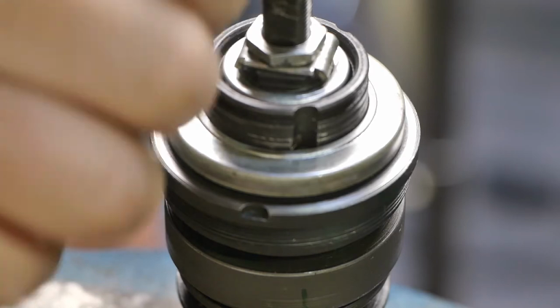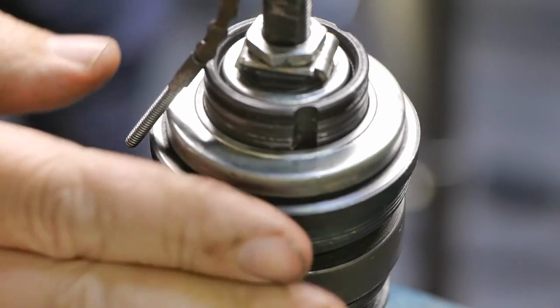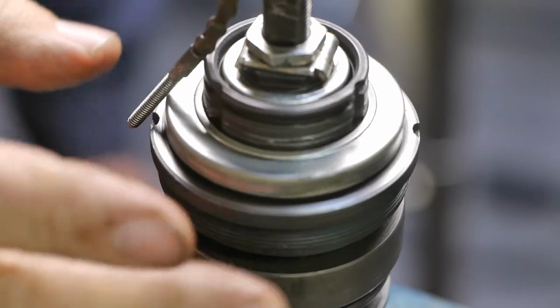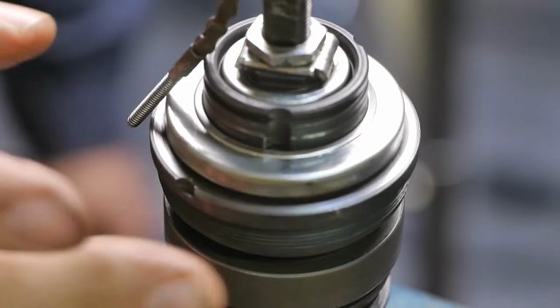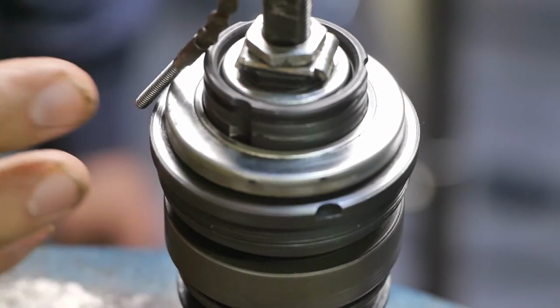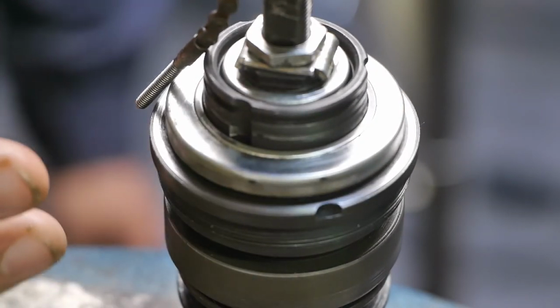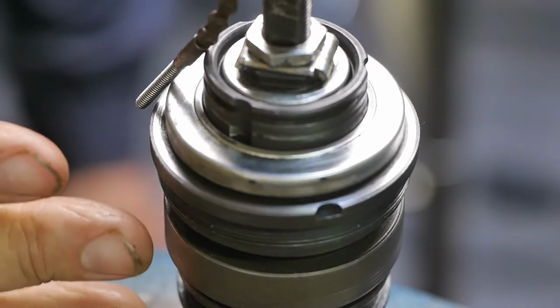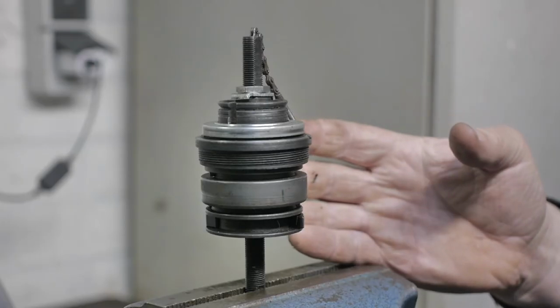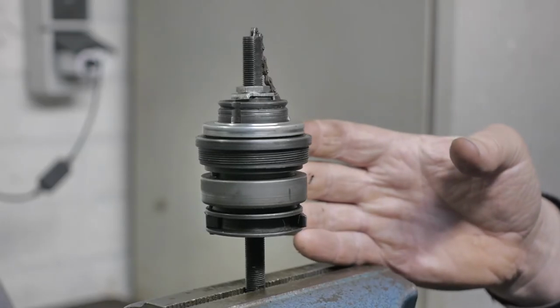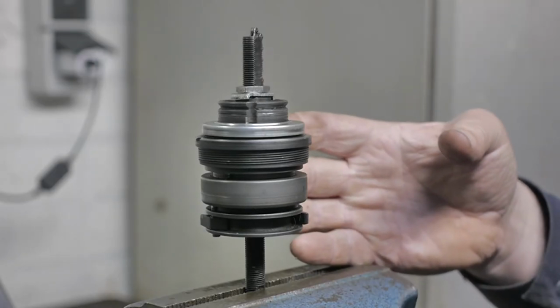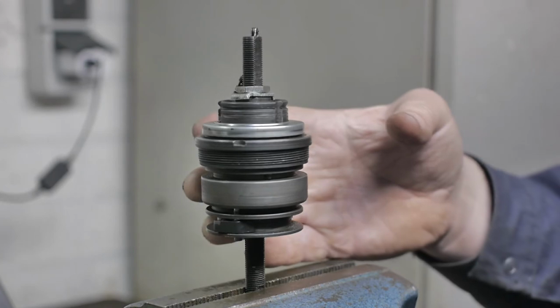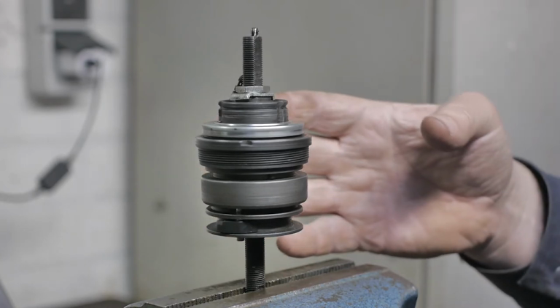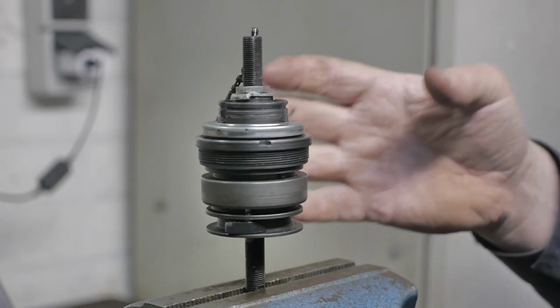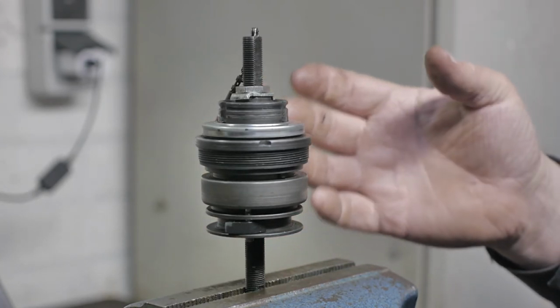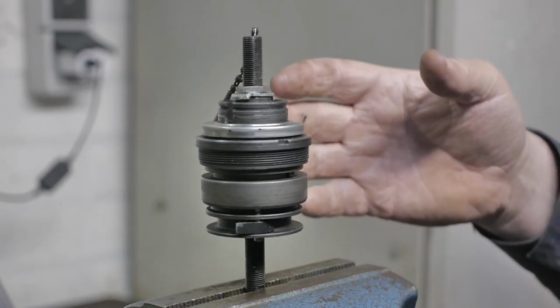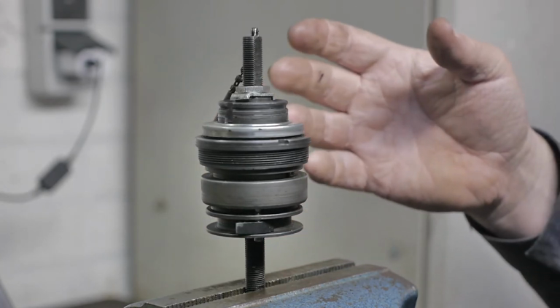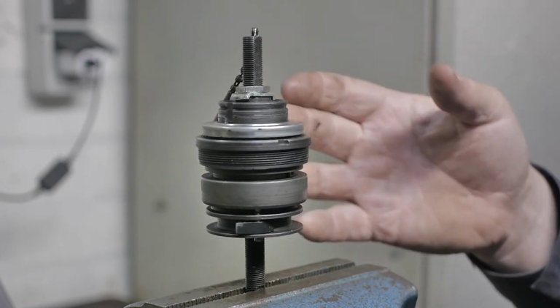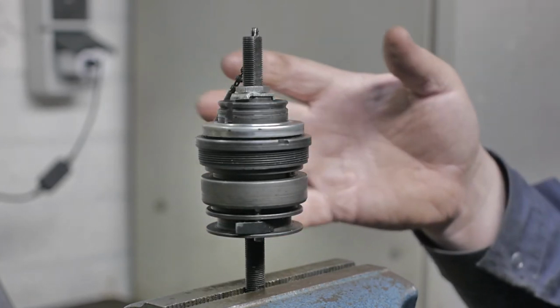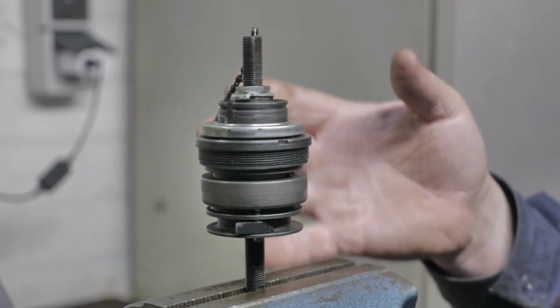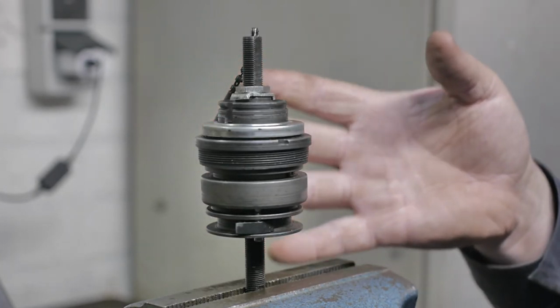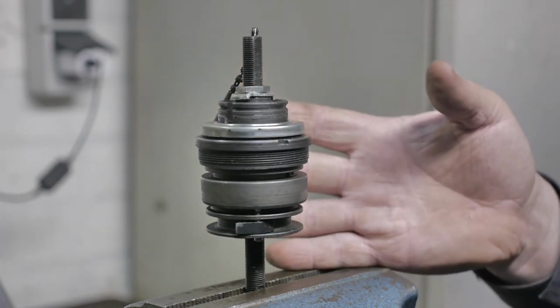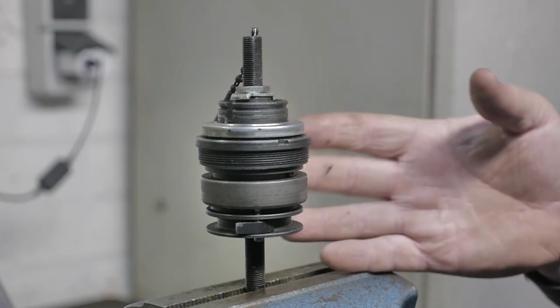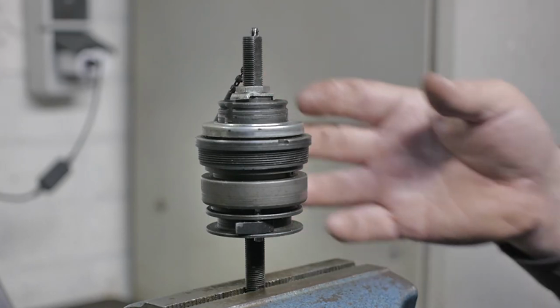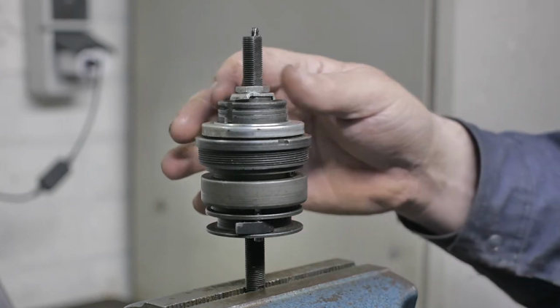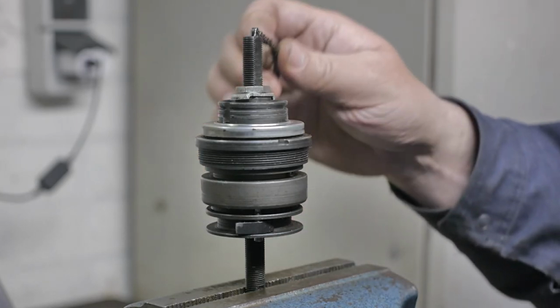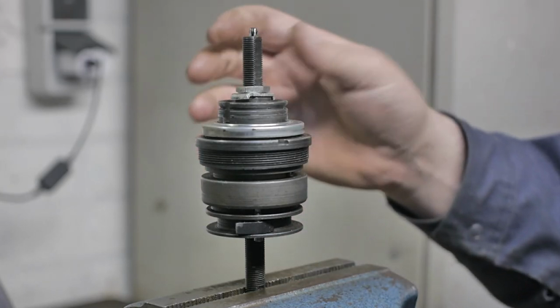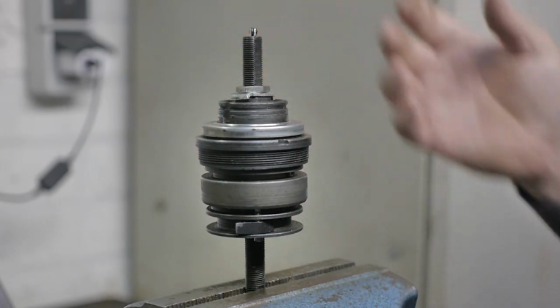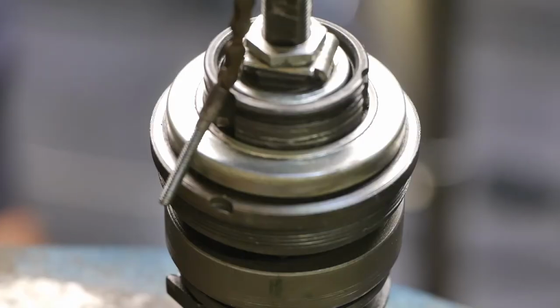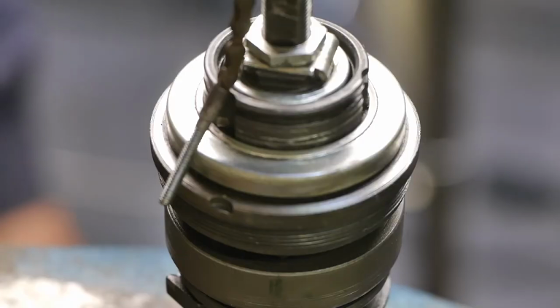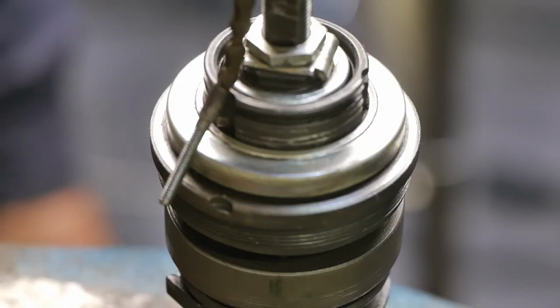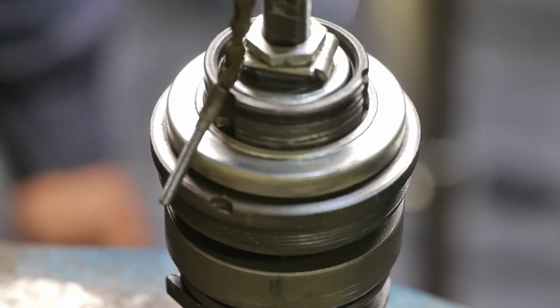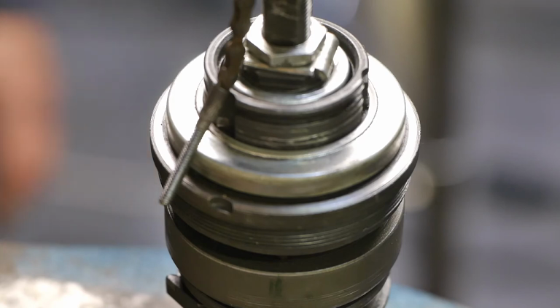All back together — how nice. In the next video I will try to bench test this thing, see if it is still working. Well, that's it for this video.